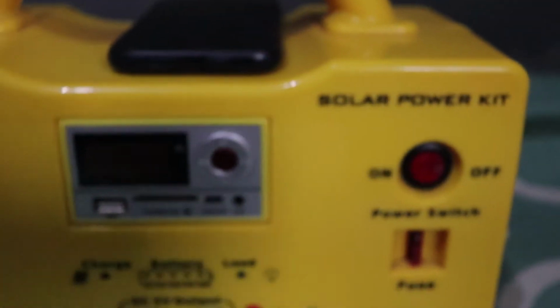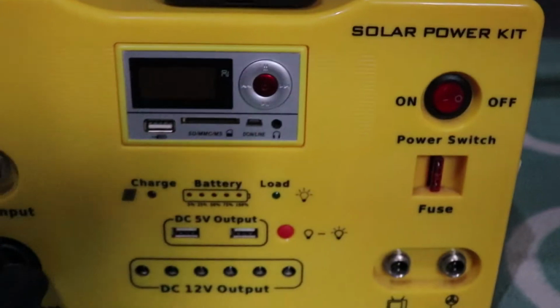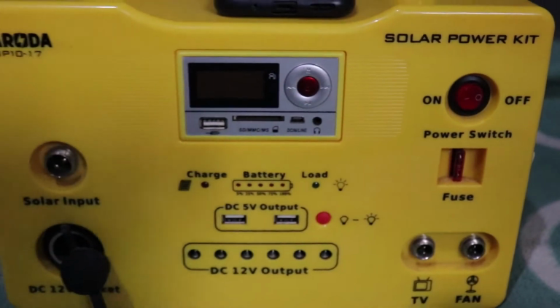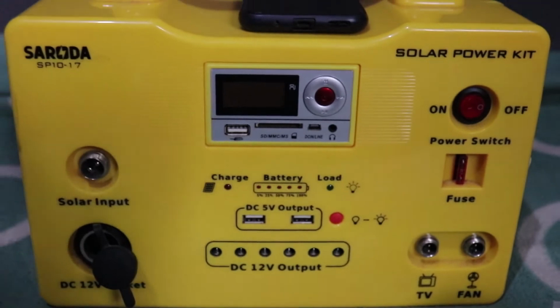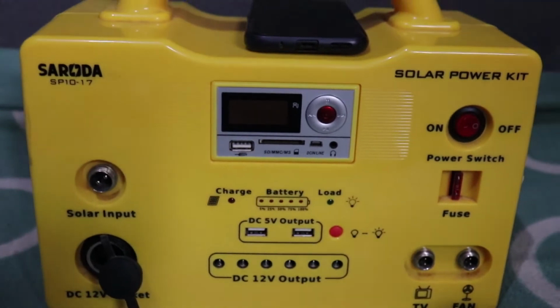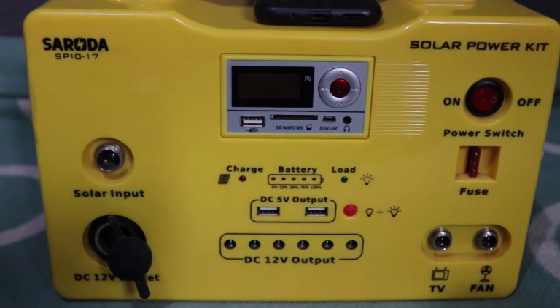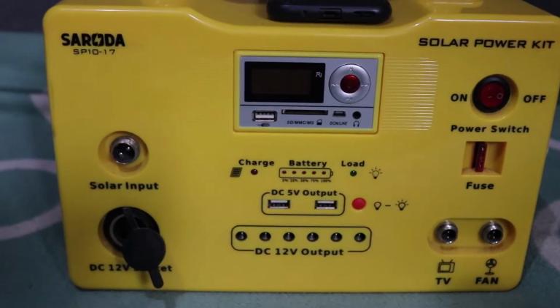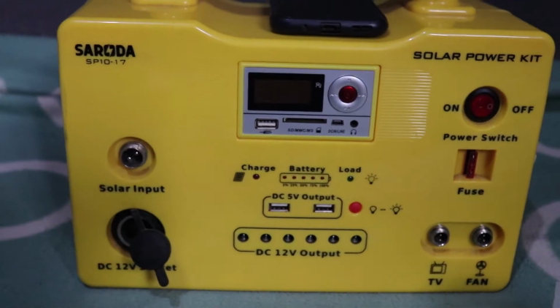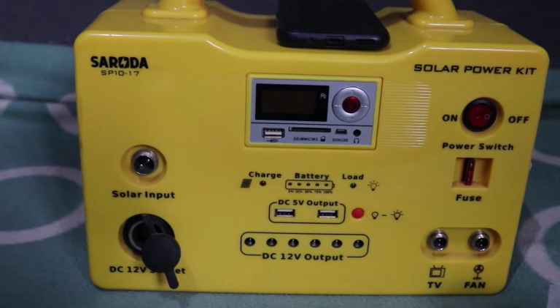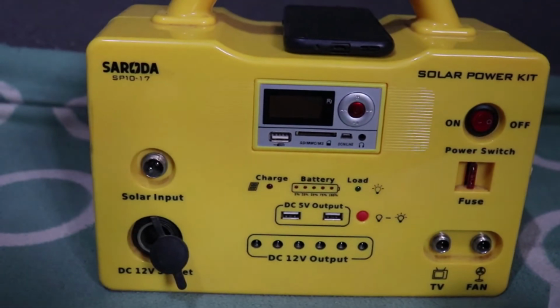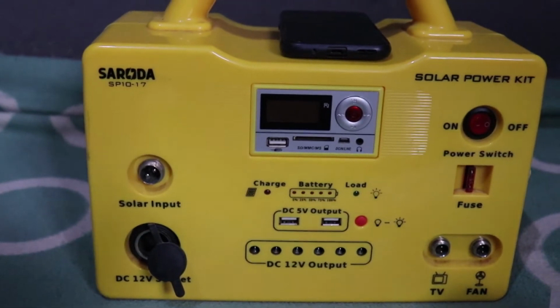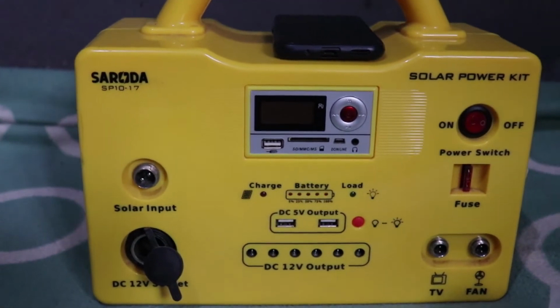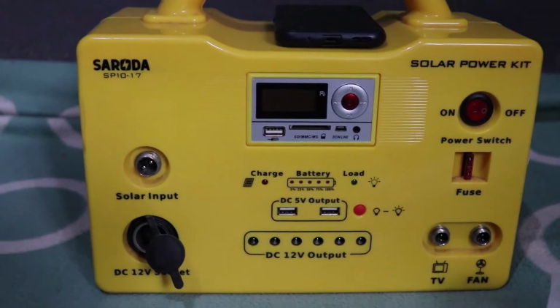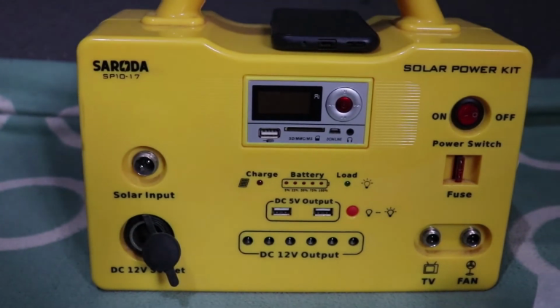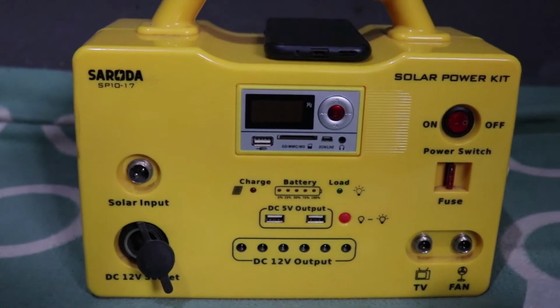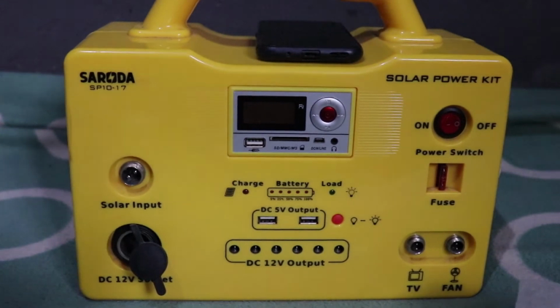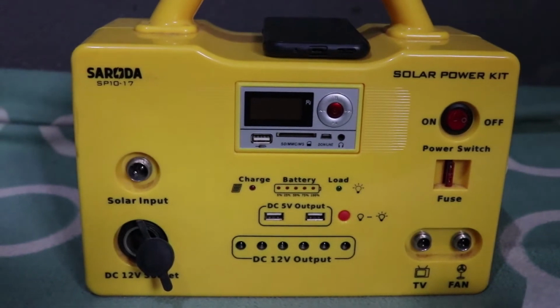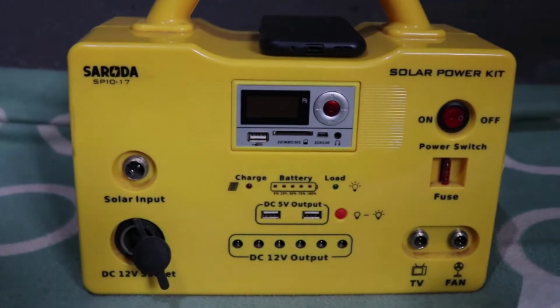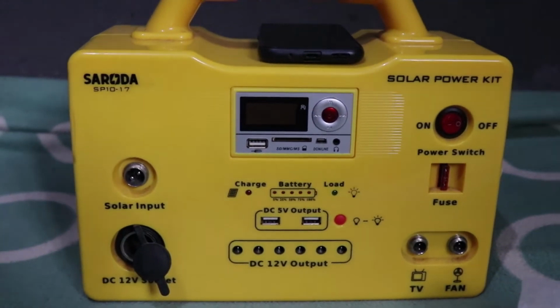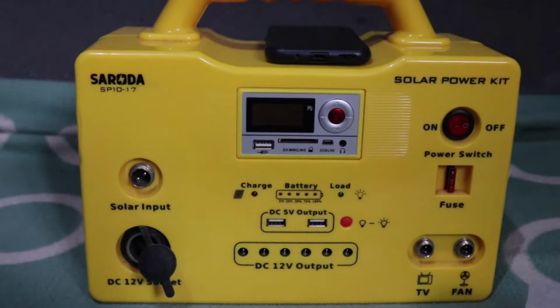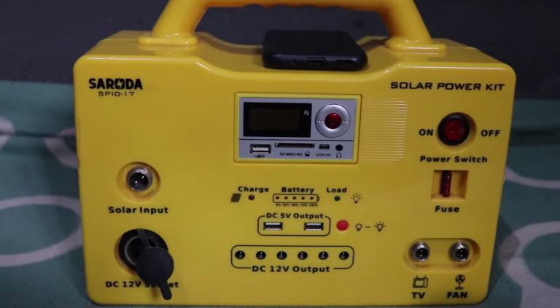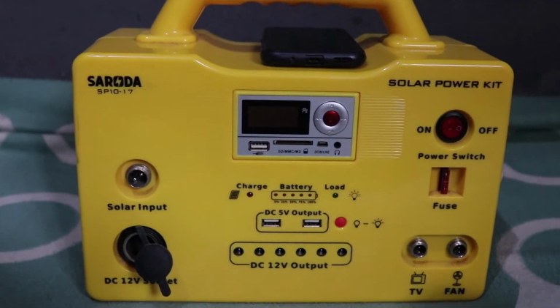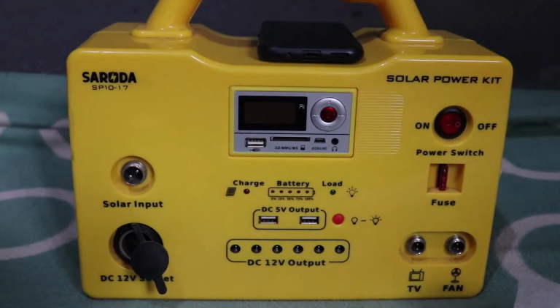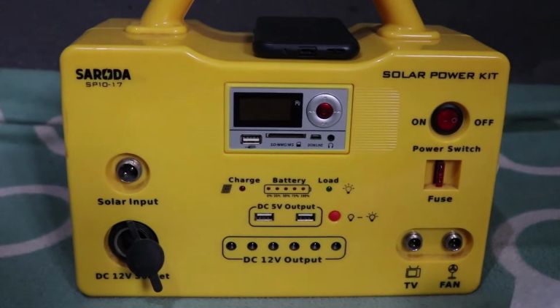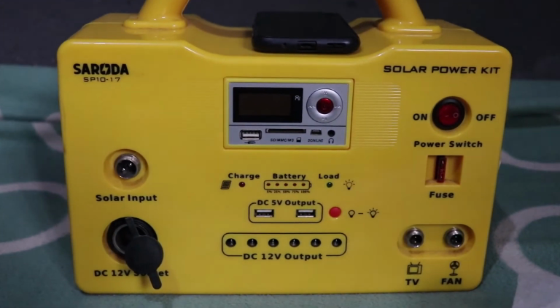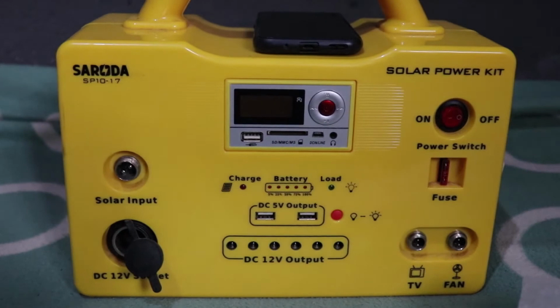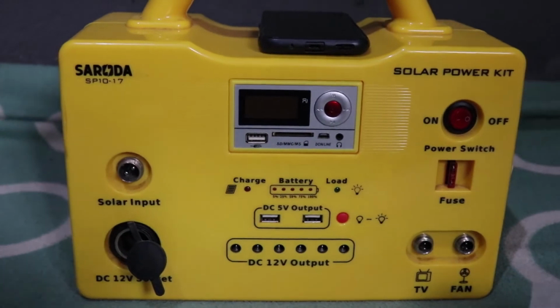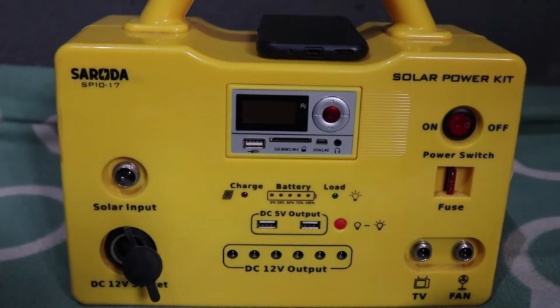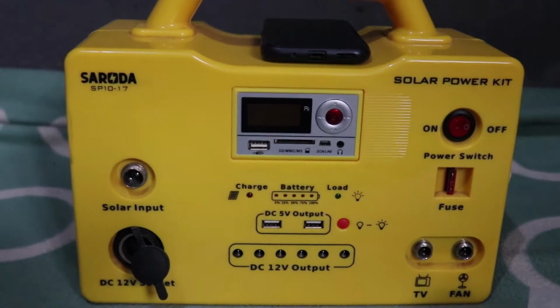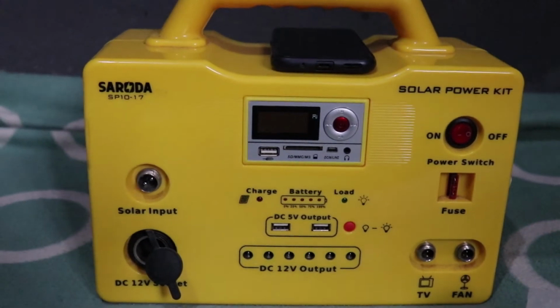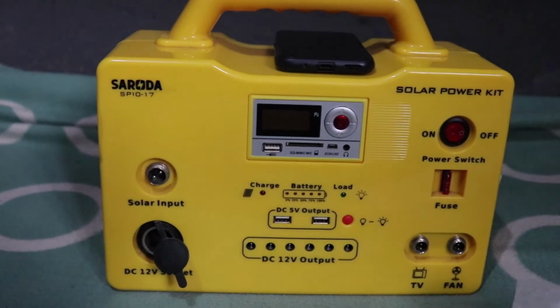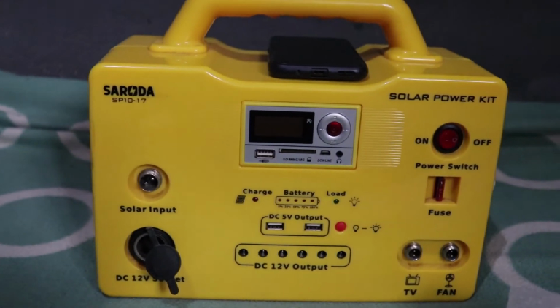This is a 12 volt, 12 amp solar kit. I've been using this kit for the past 6 months and in this video I'll be telling you my experience about it and whether it is worth buying or not.